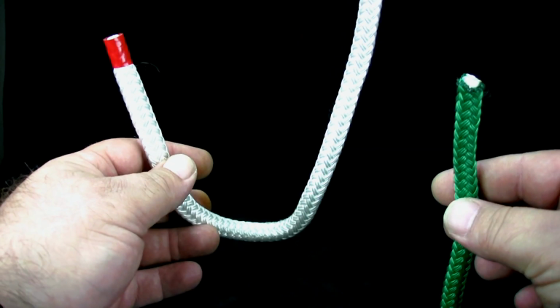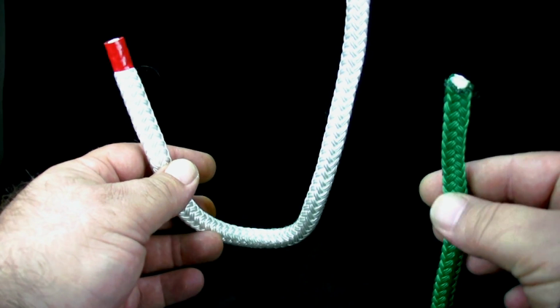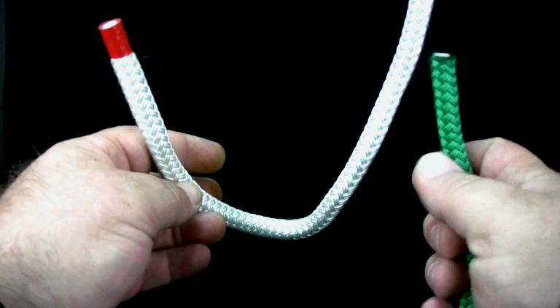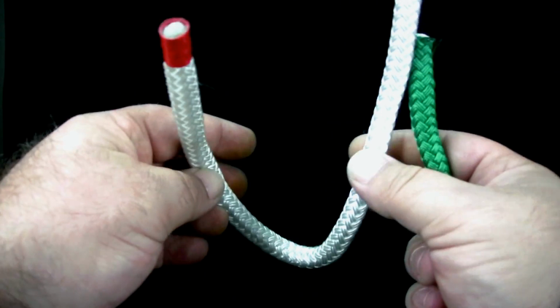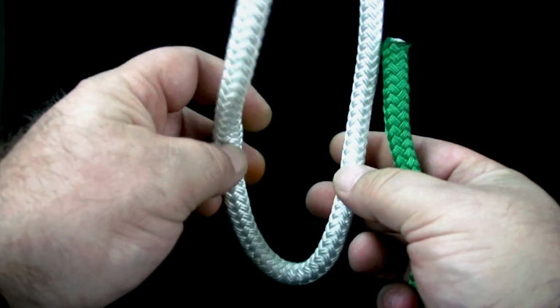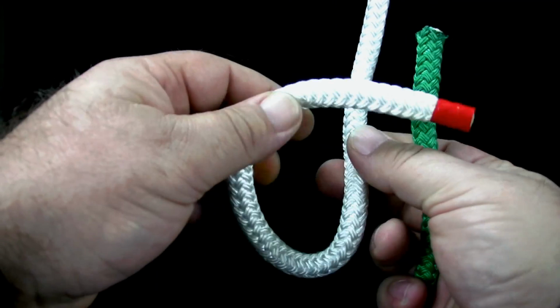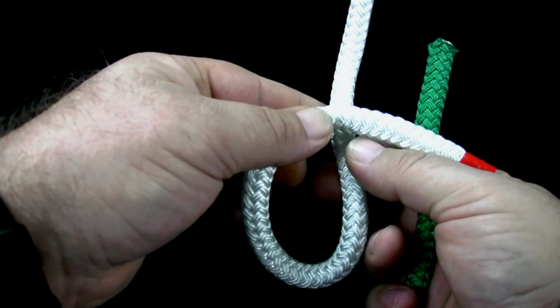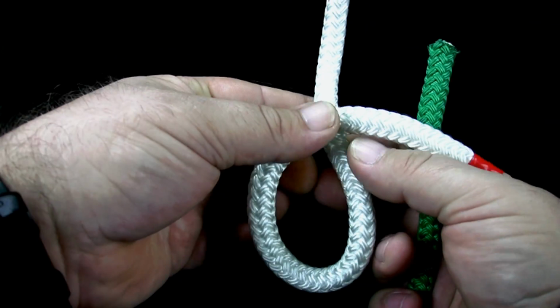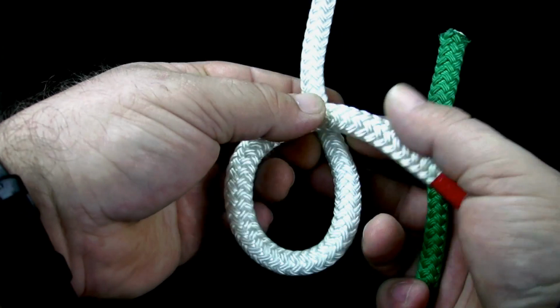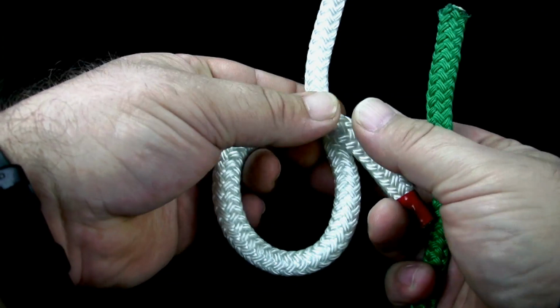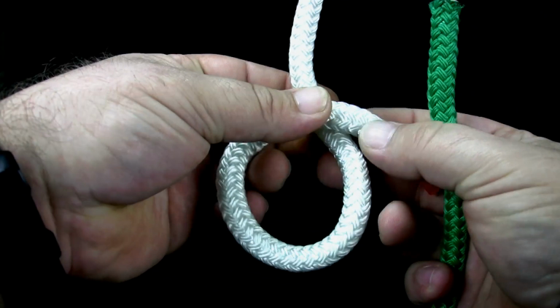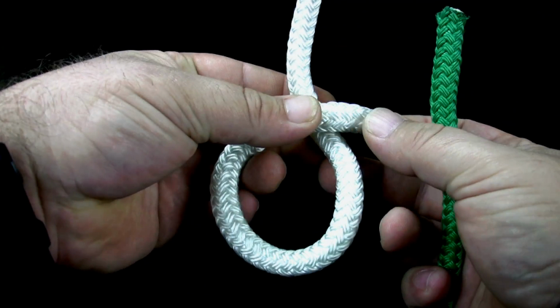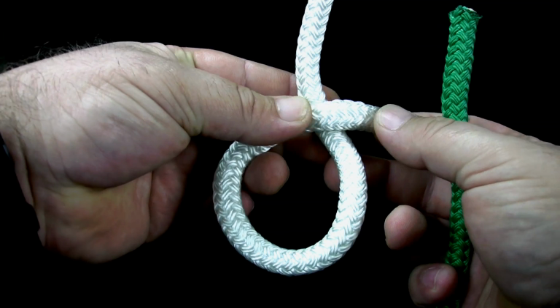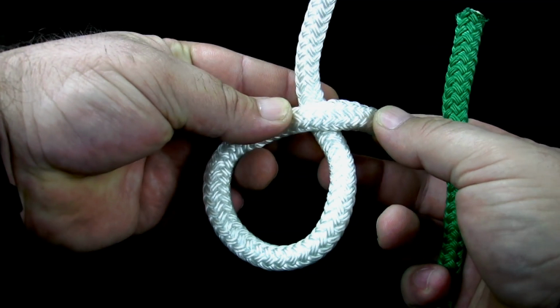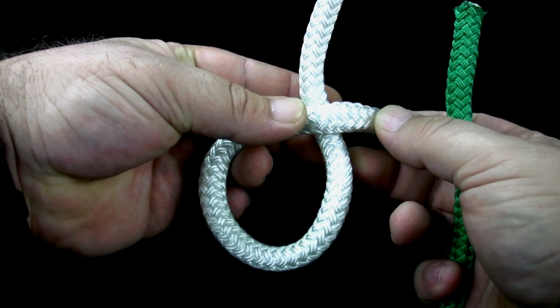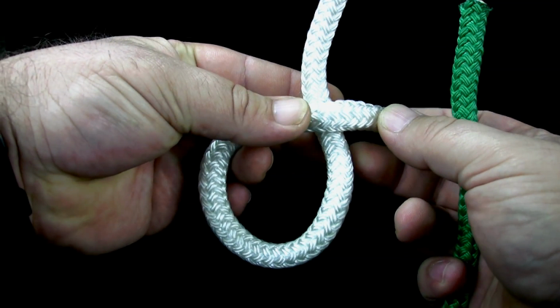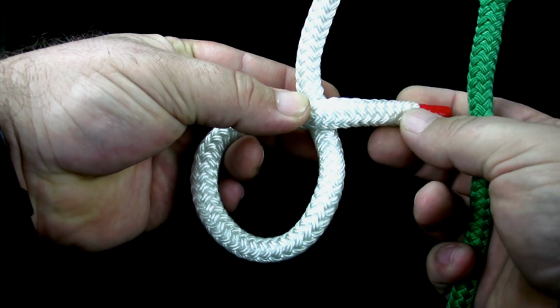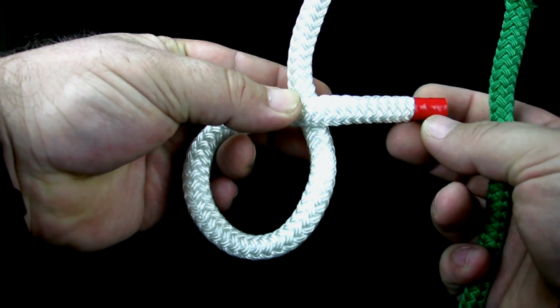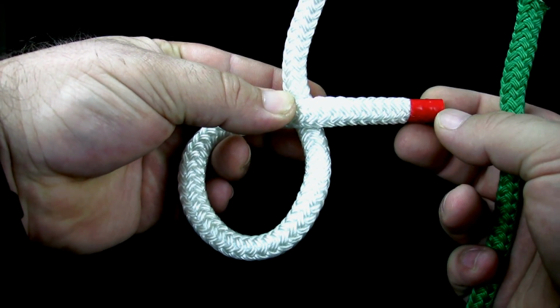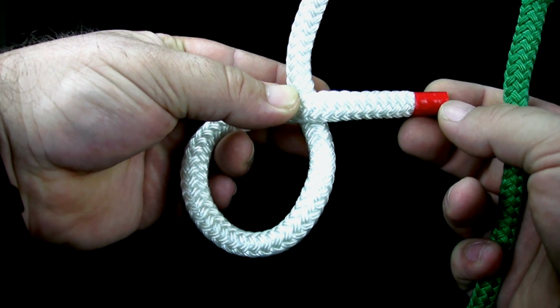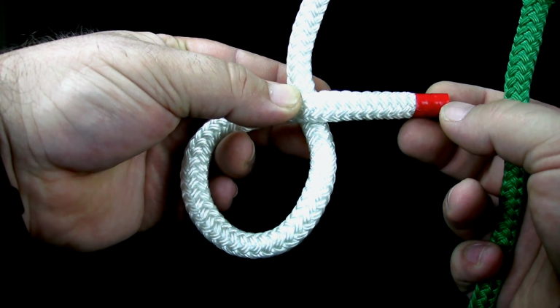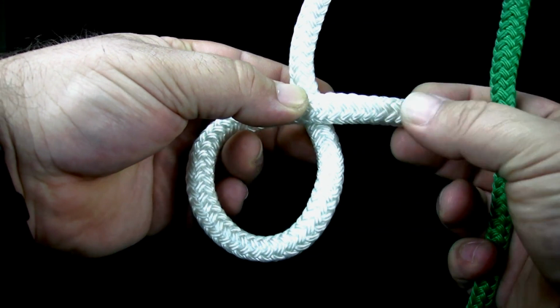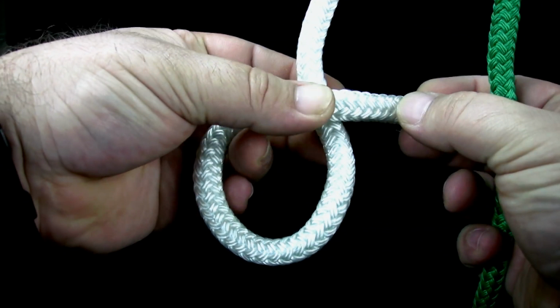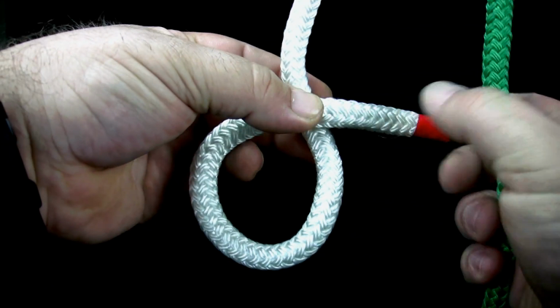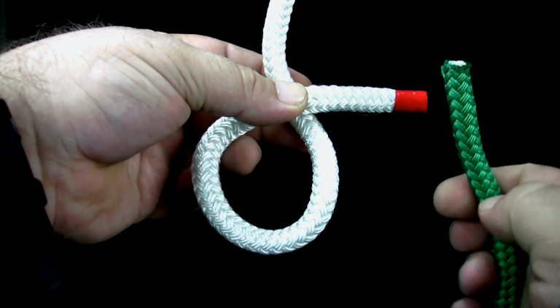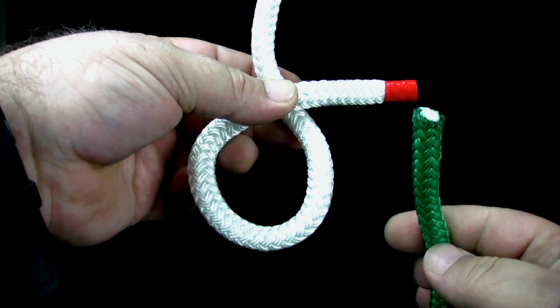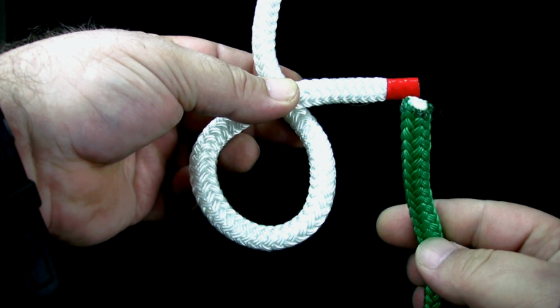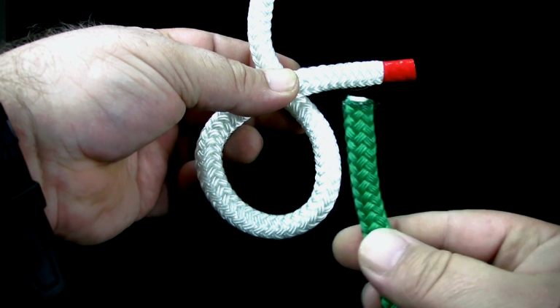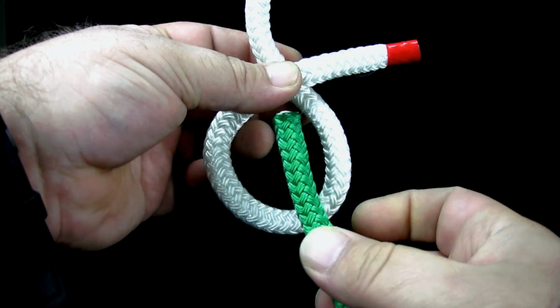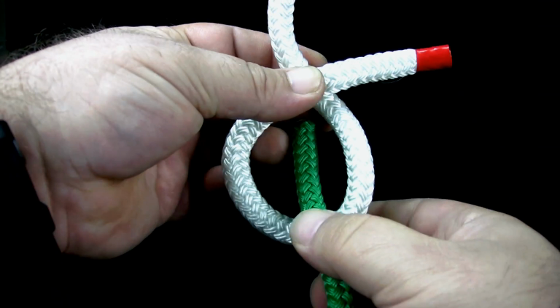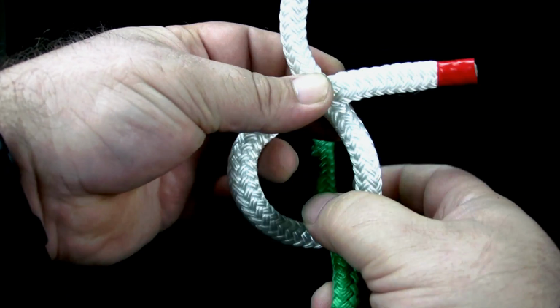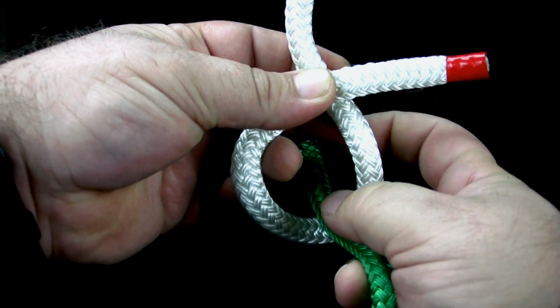To tie the double harness bend, make an overhand loop in the first rope. Put the second rope down through the overhand loop.